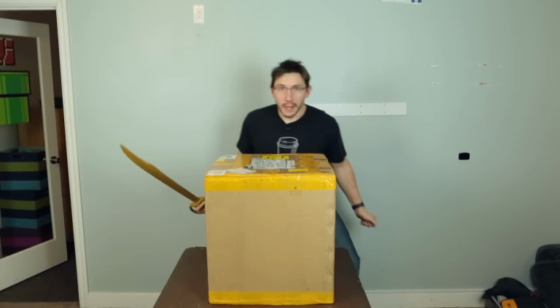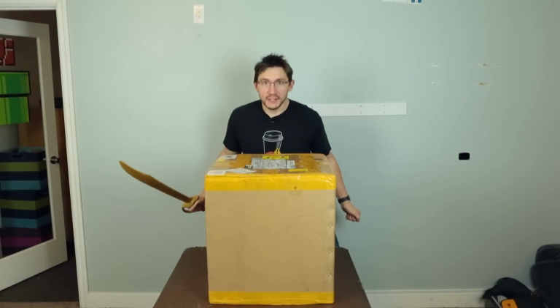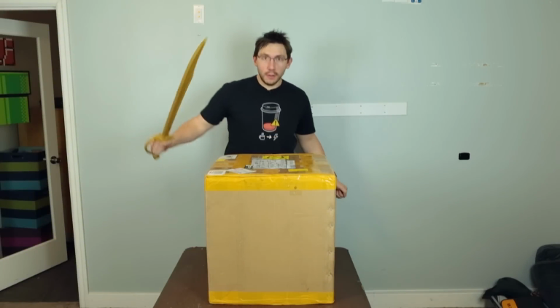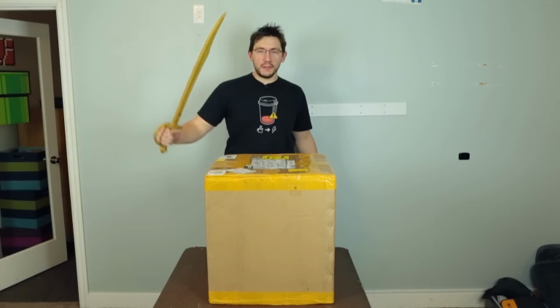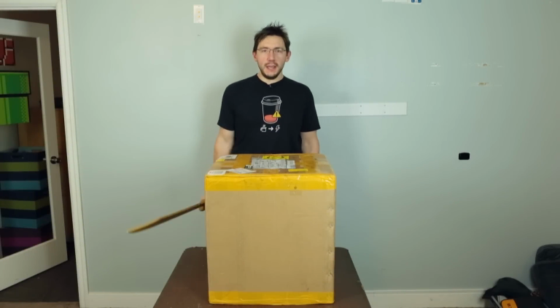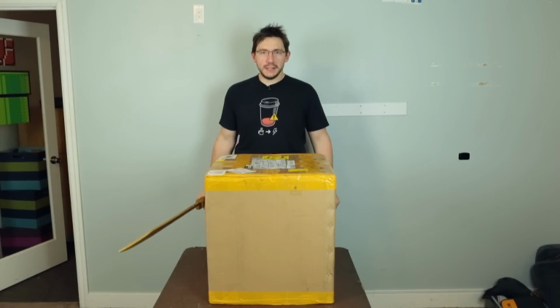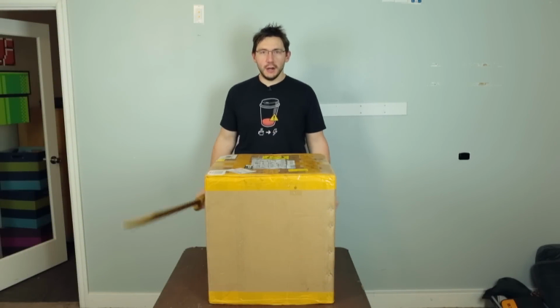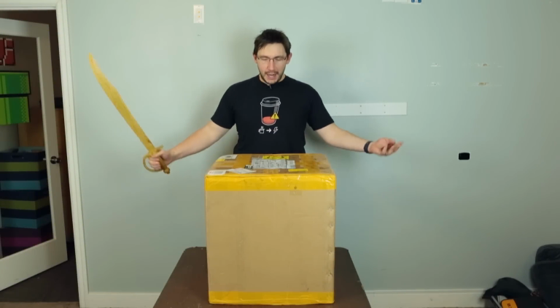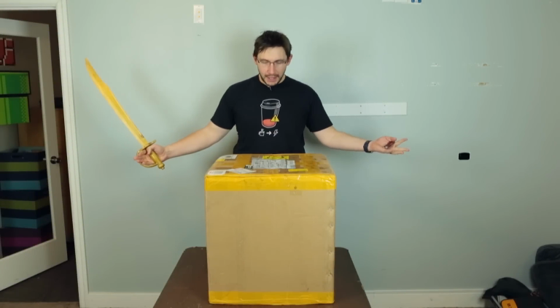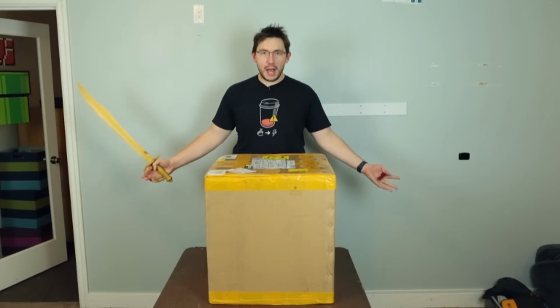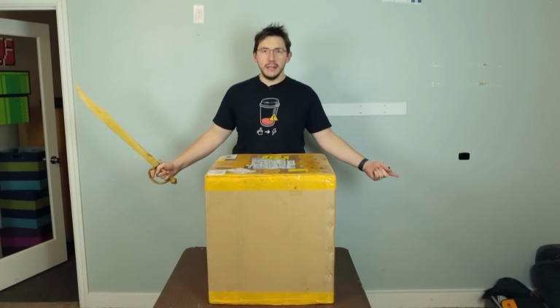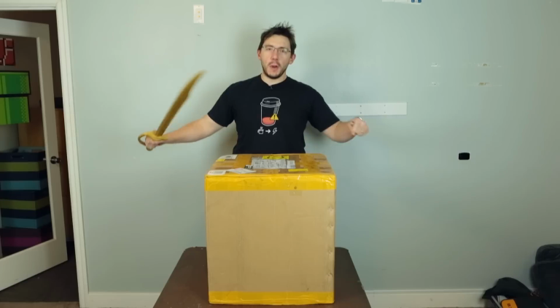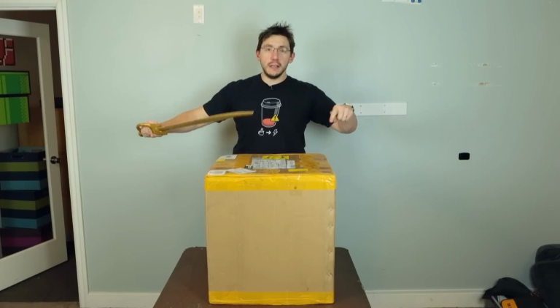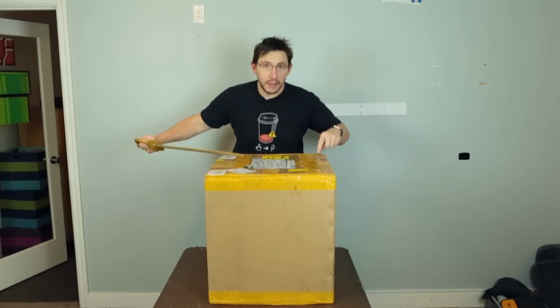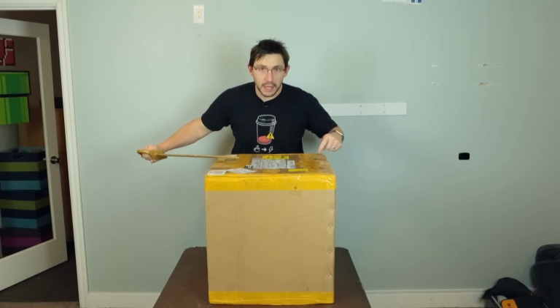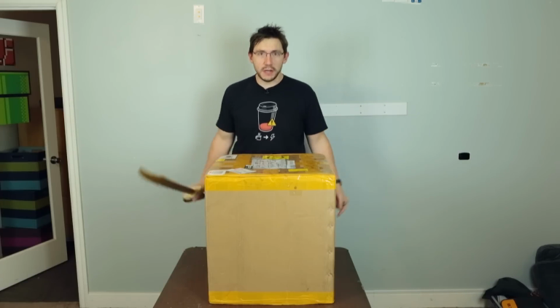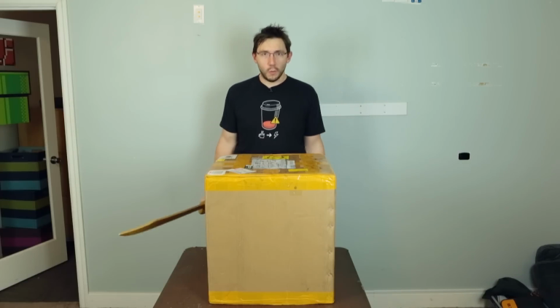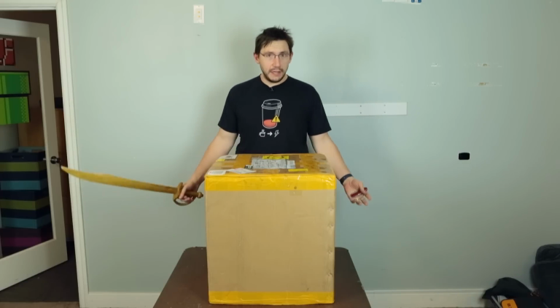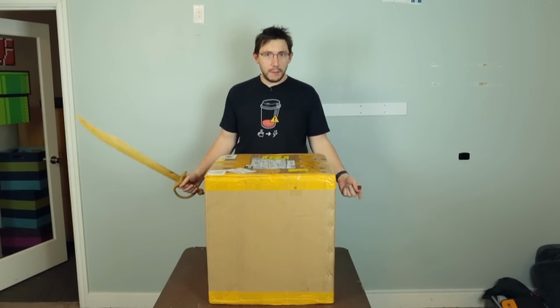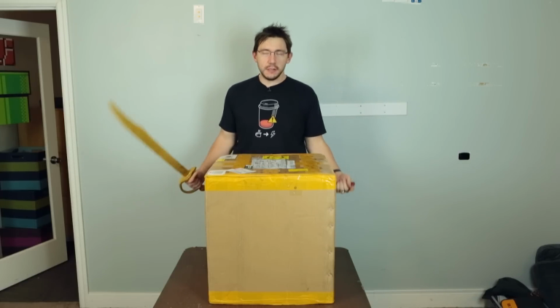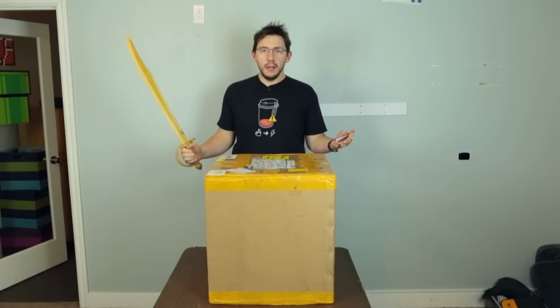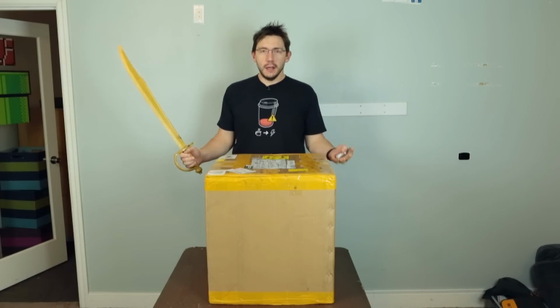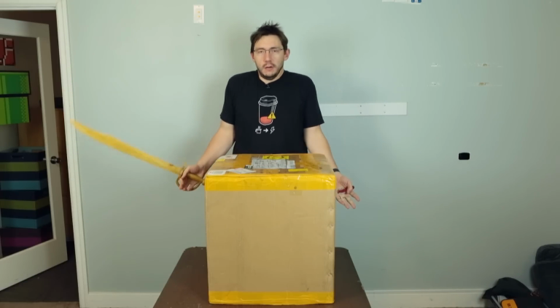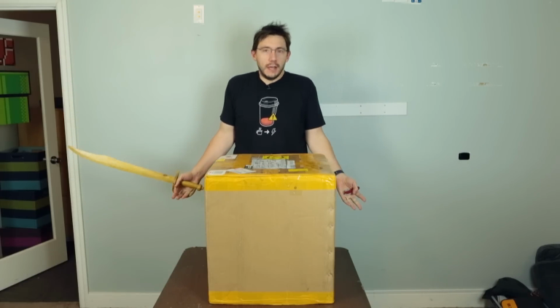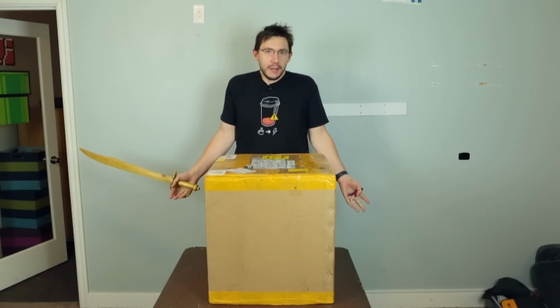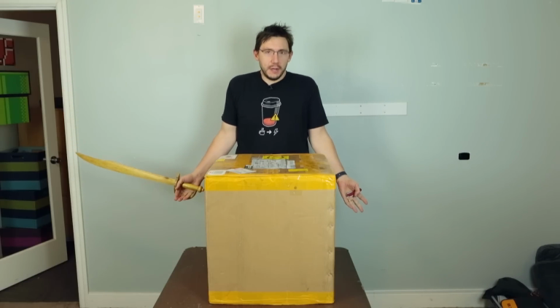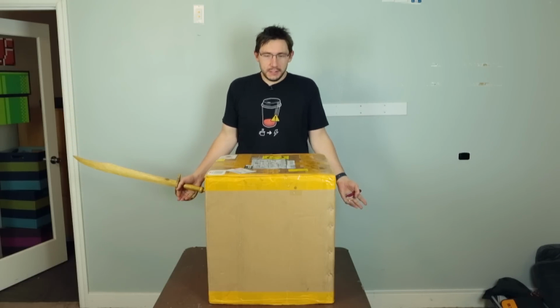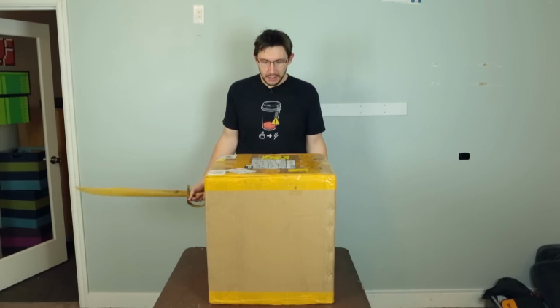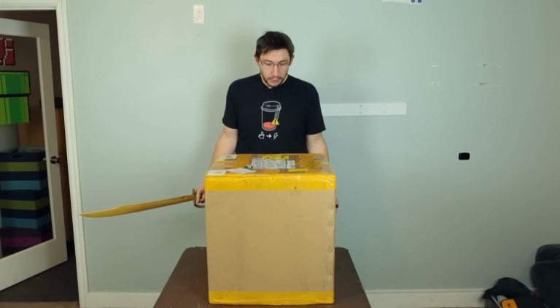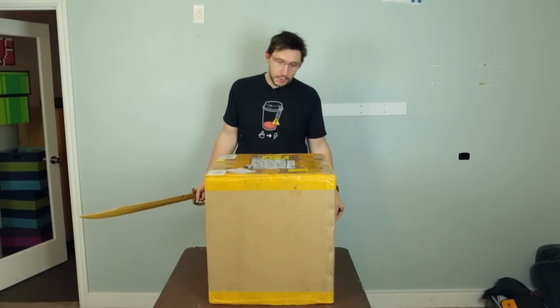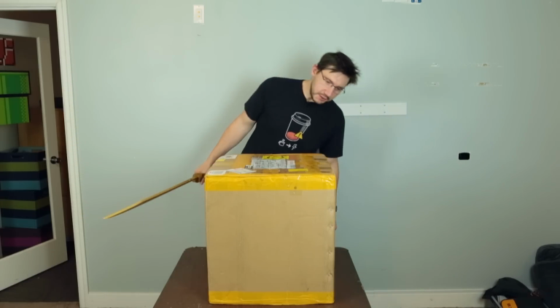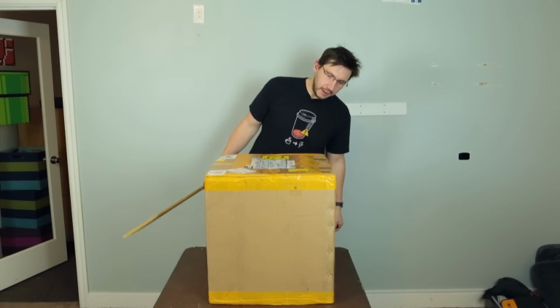Hey, it's Joel the 3D printing nerd and I've got a box, and in this box is a 3D printer. What kind of 3D printer? I don't know what kind of 3D printer is in here — I know there's a 3D printer in here.